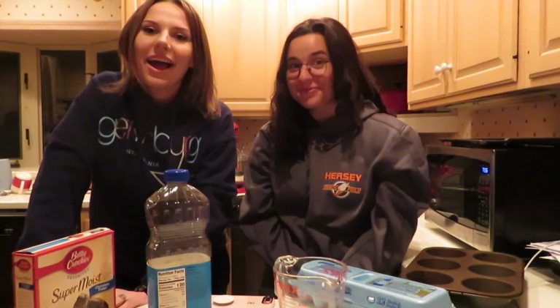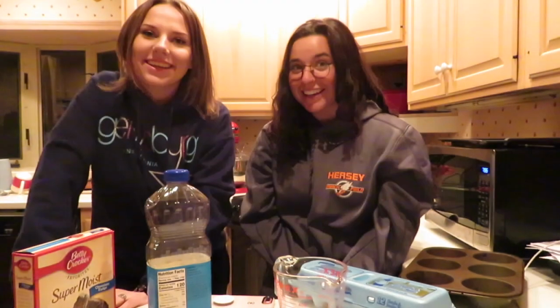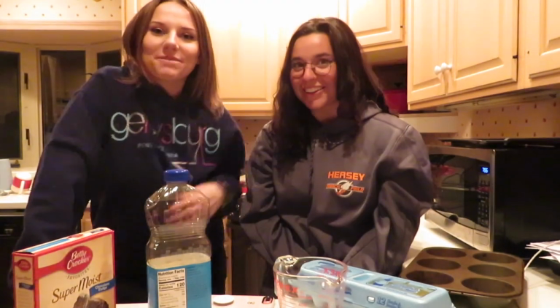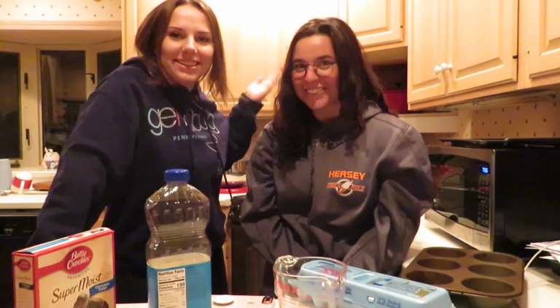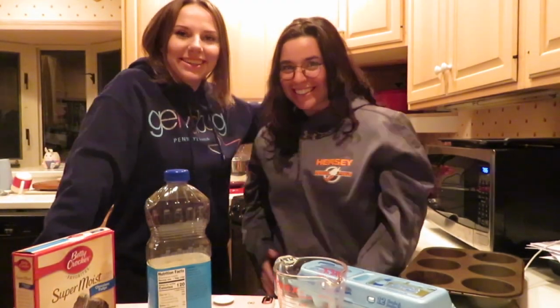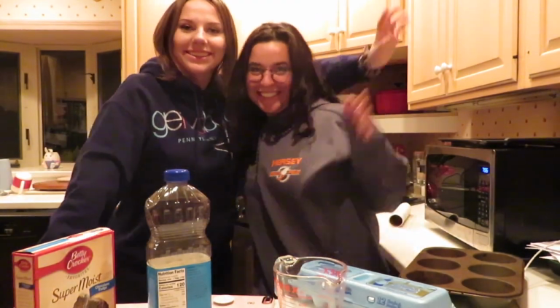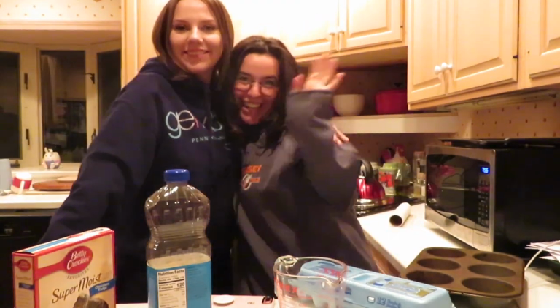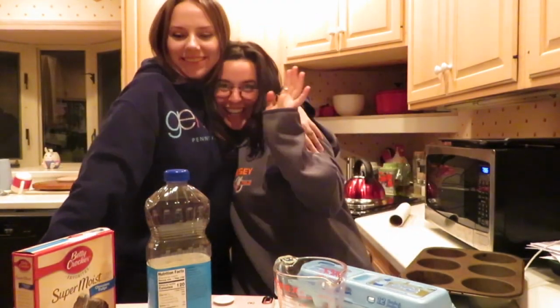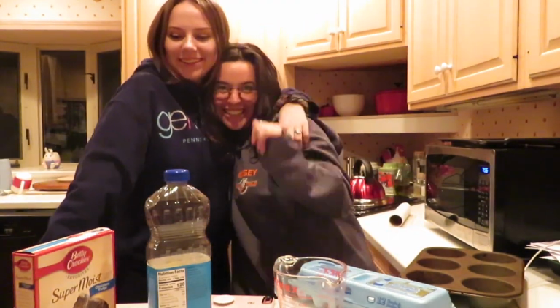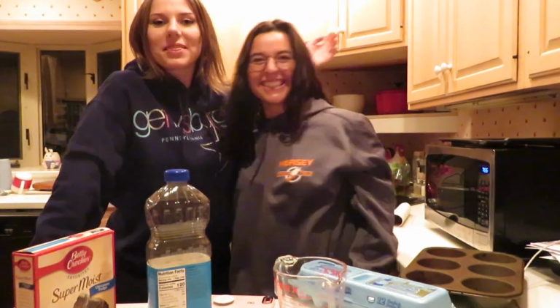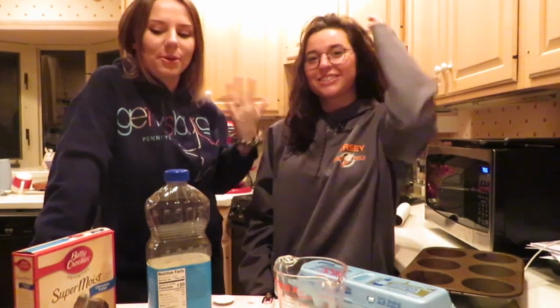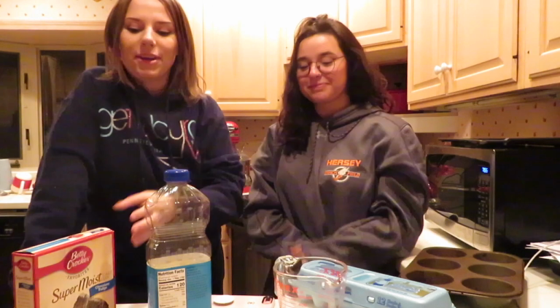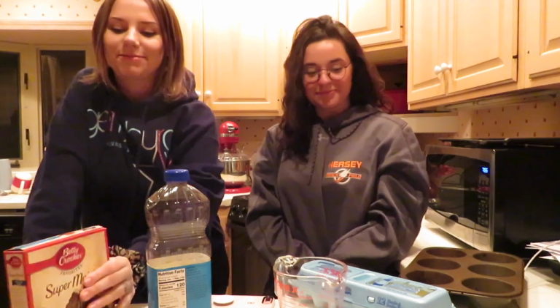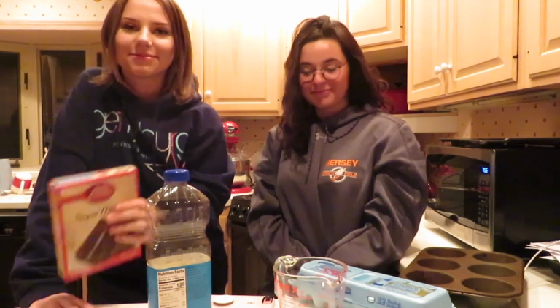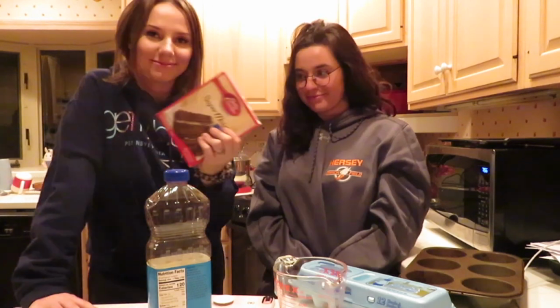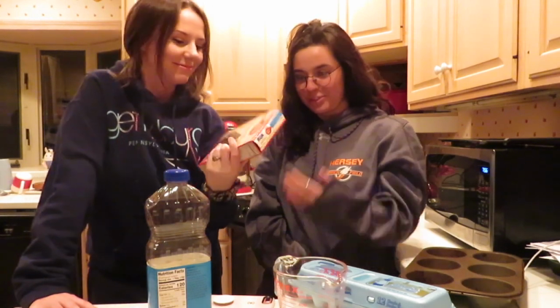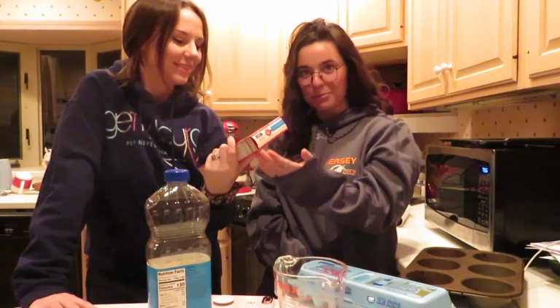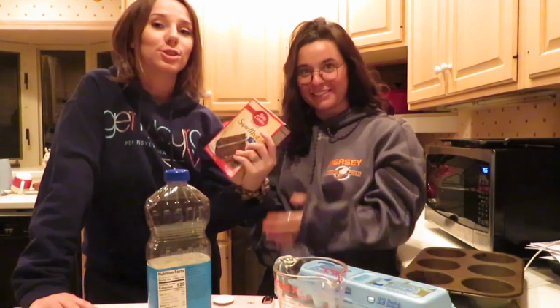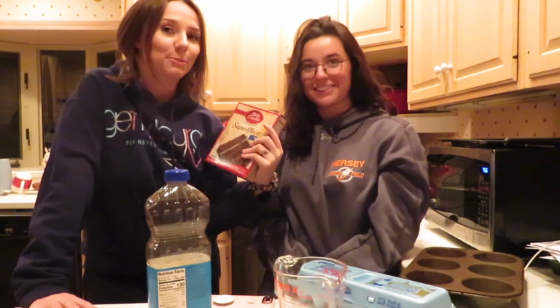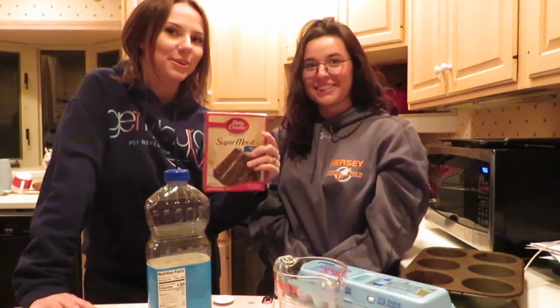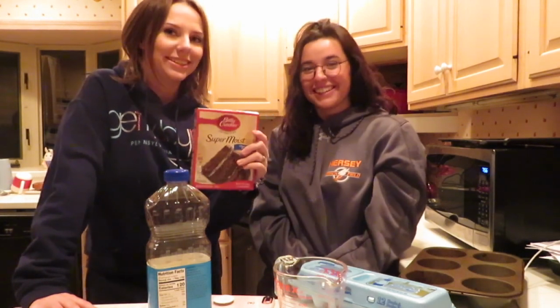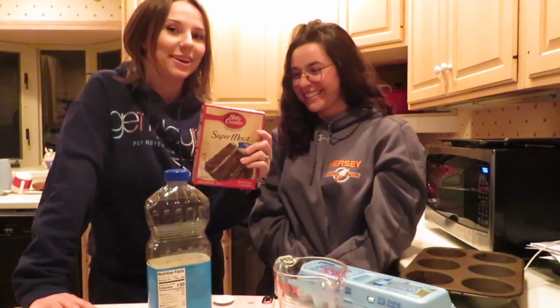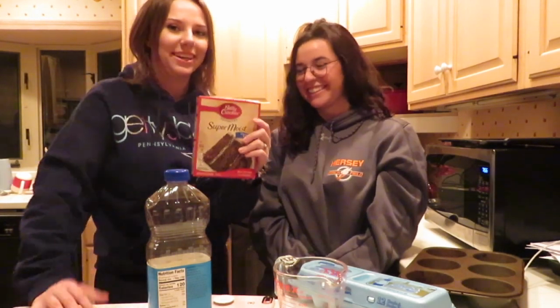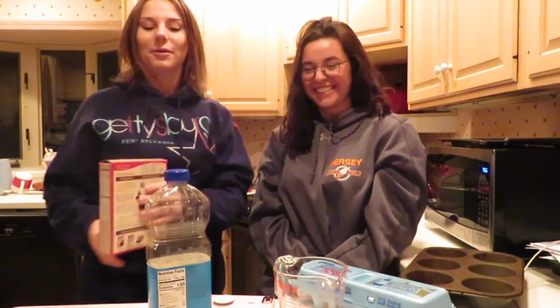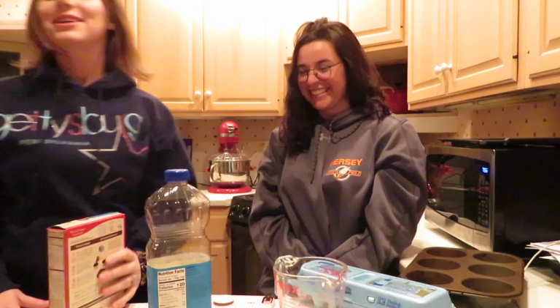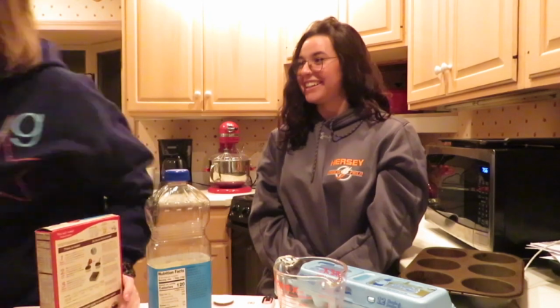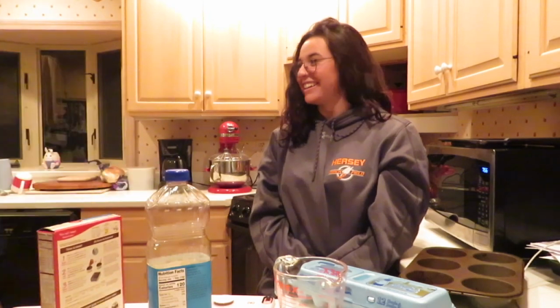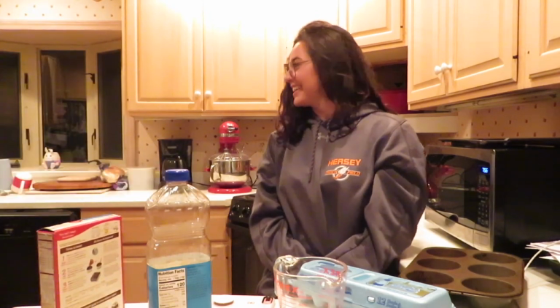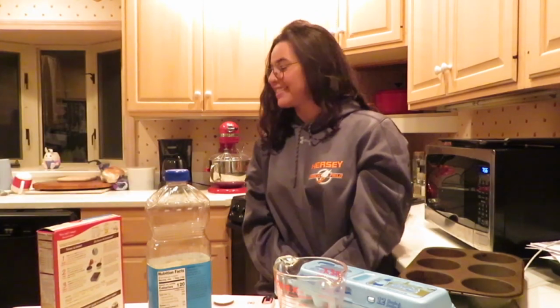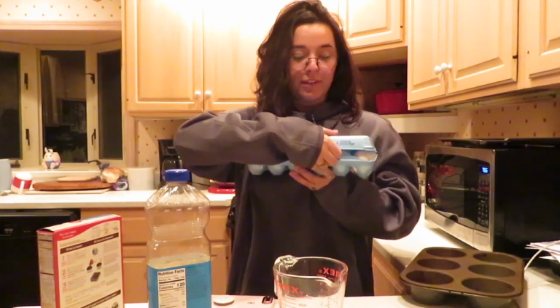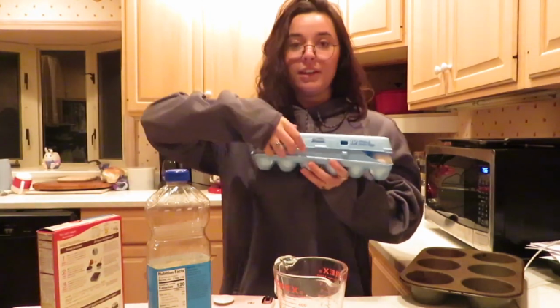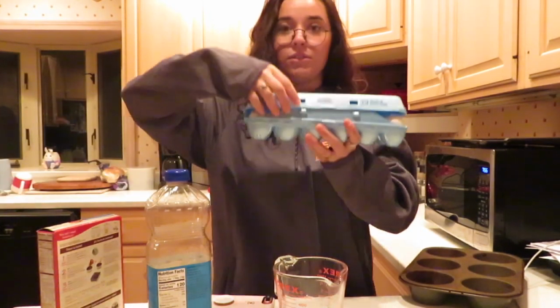Maddie's here. We're going to be baking super moist cupcakes. We need to show the ingredients.